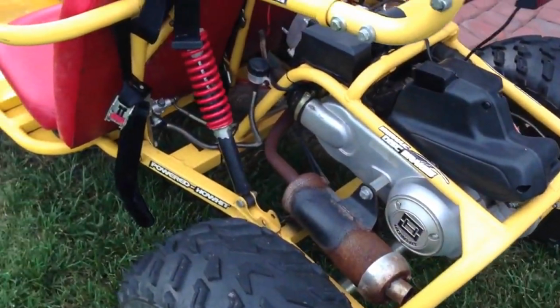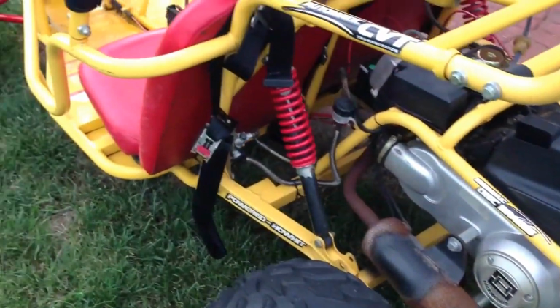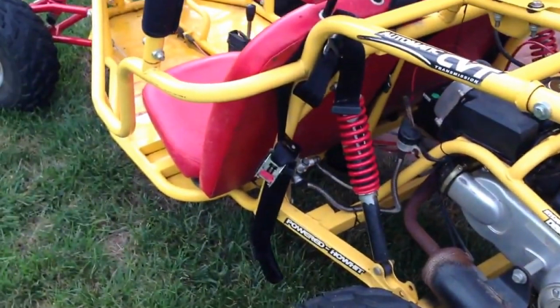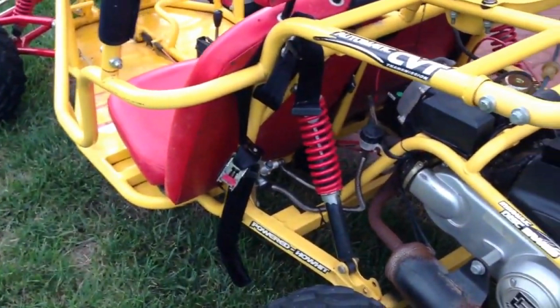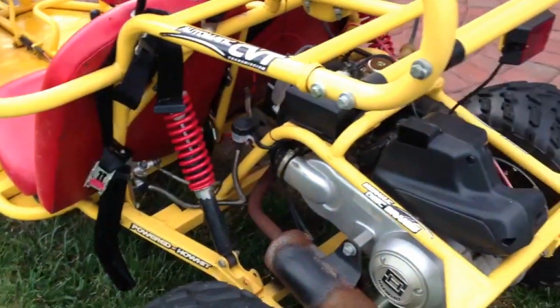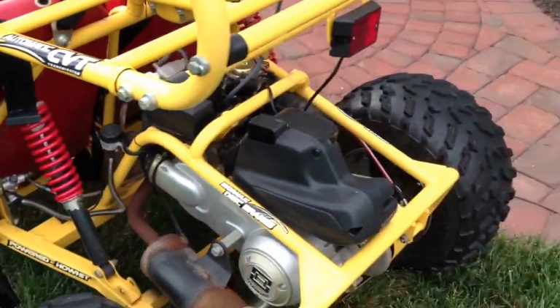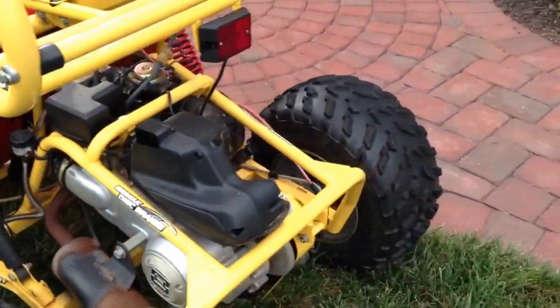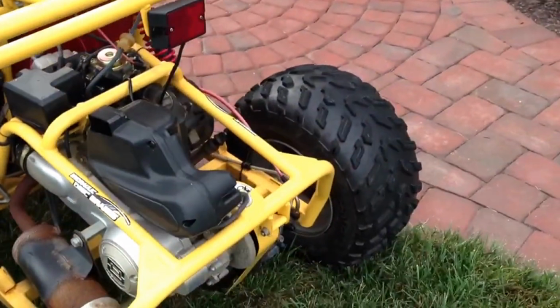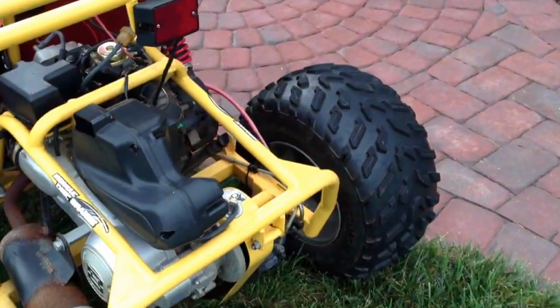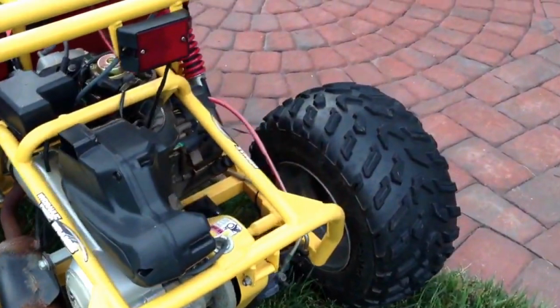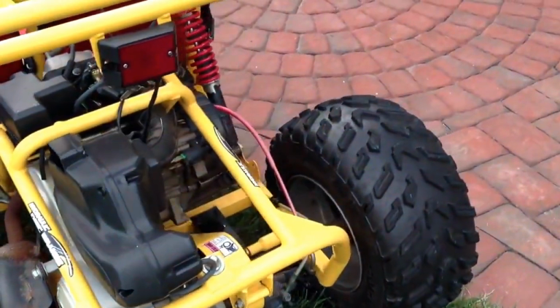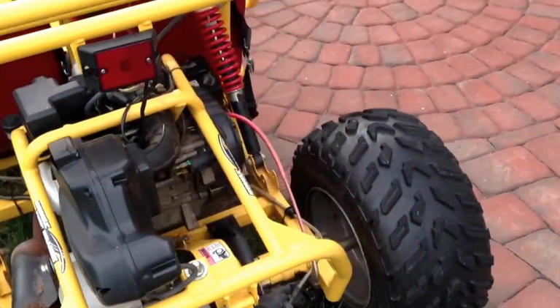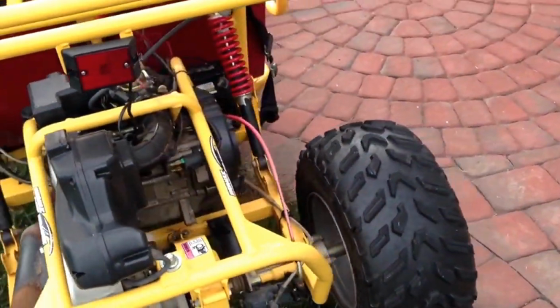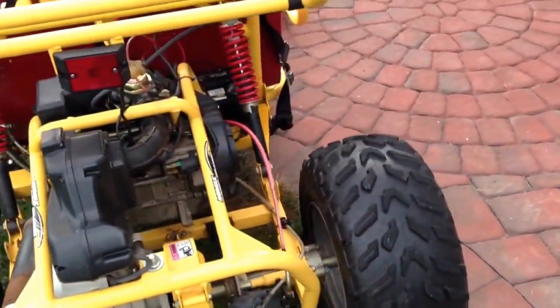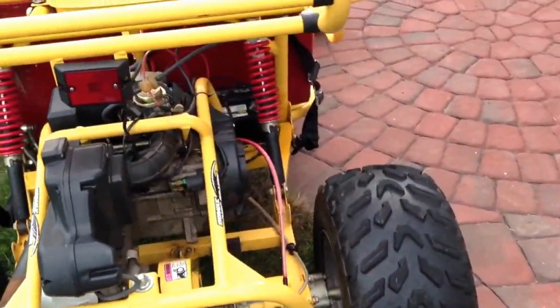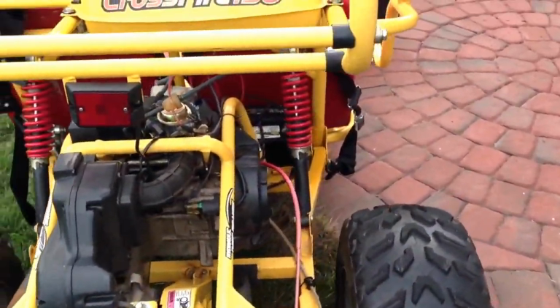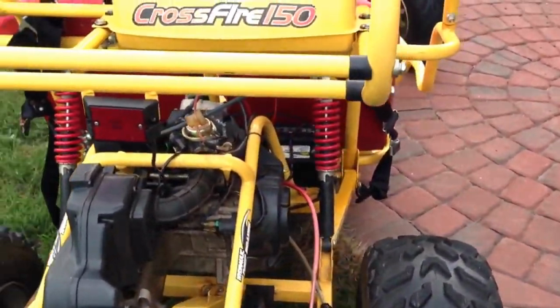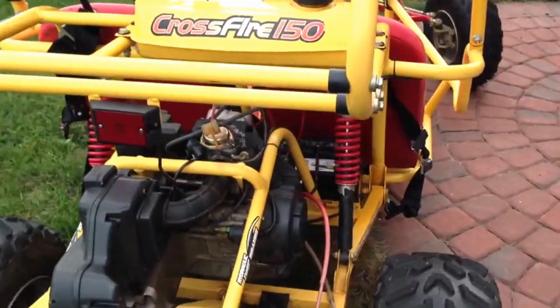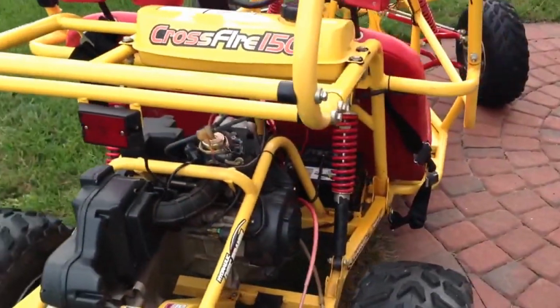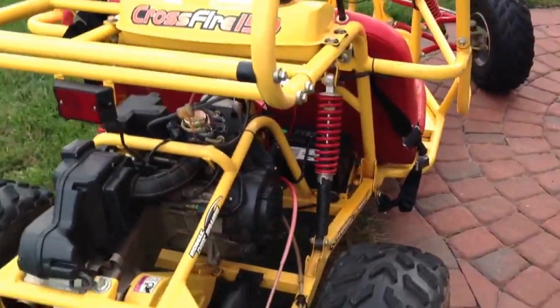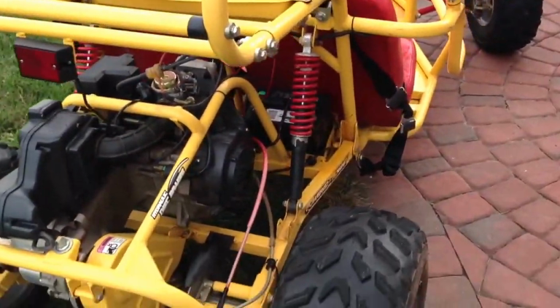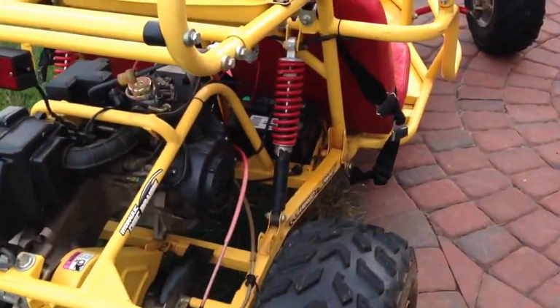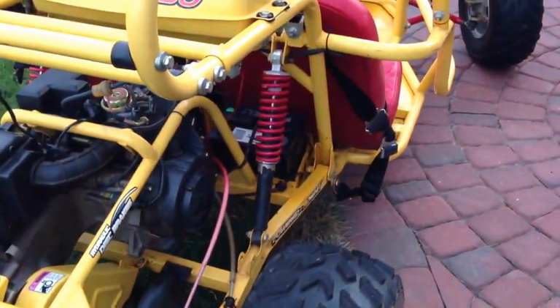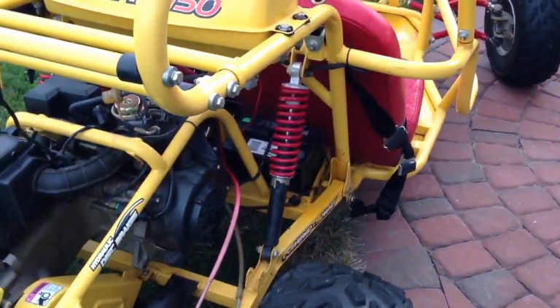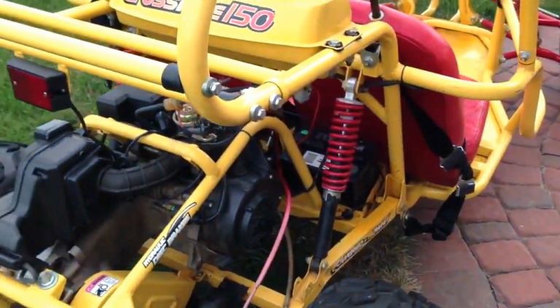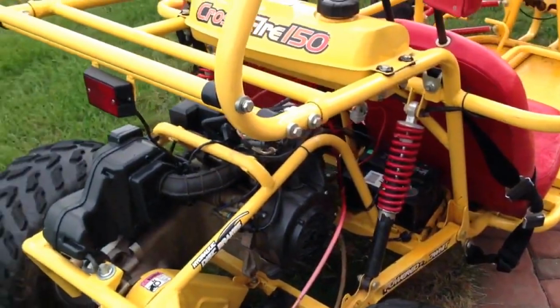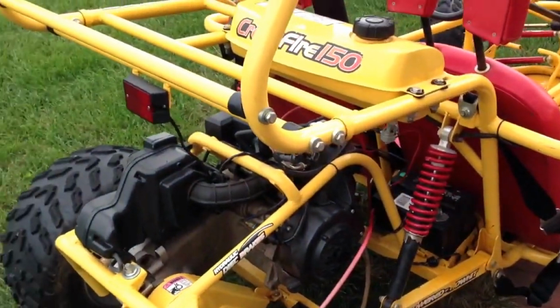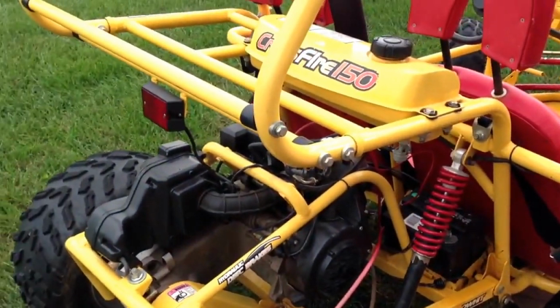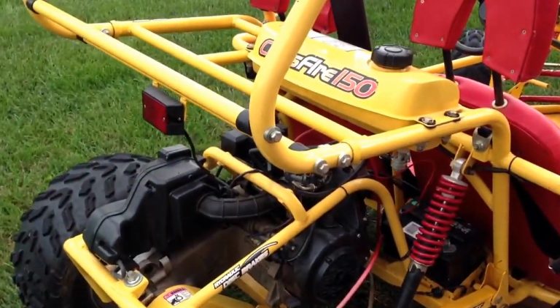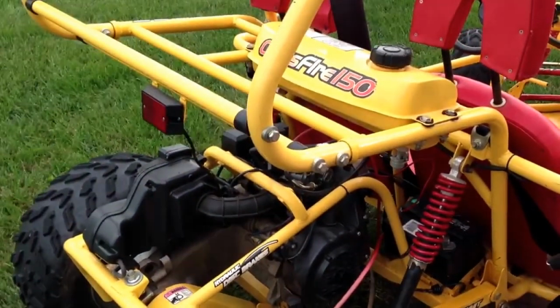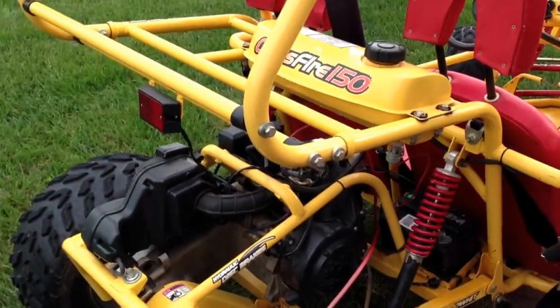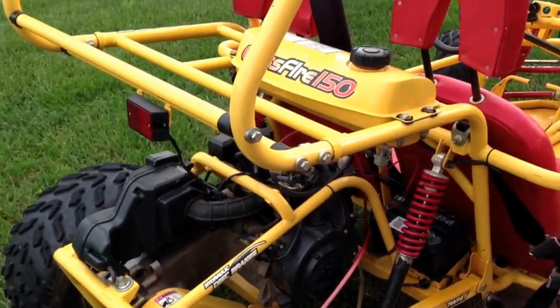Suspension works great. It has a rear disc brake that also works fine, and a parking brake to hold you on the hill, which also works. Everything mechanical on it is fully functioning.